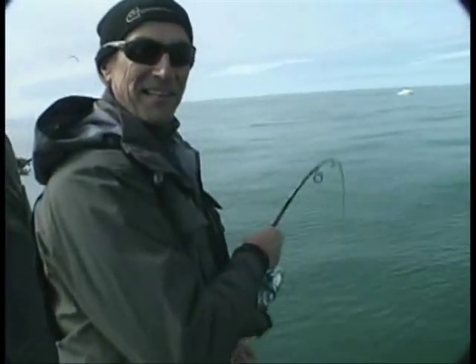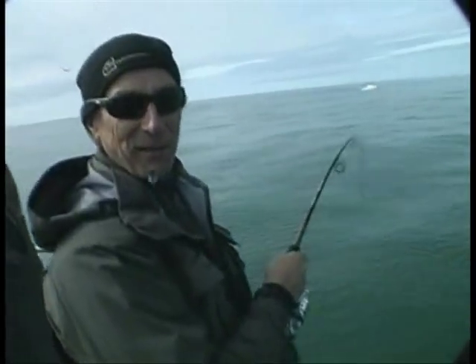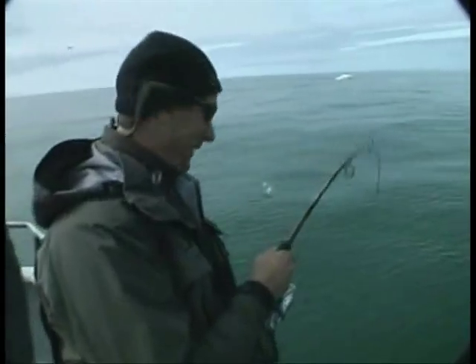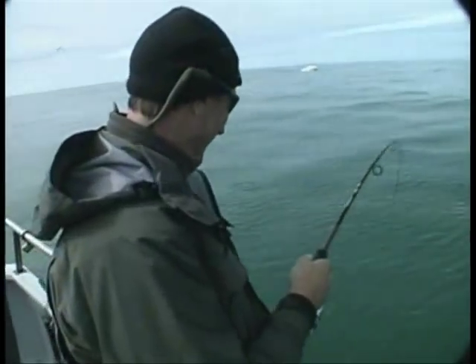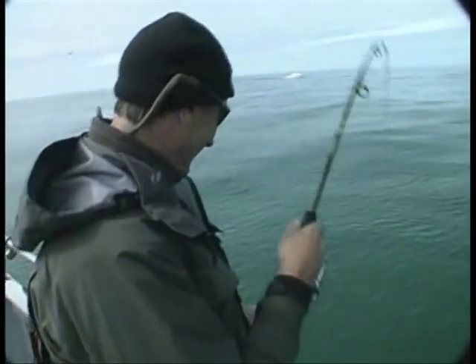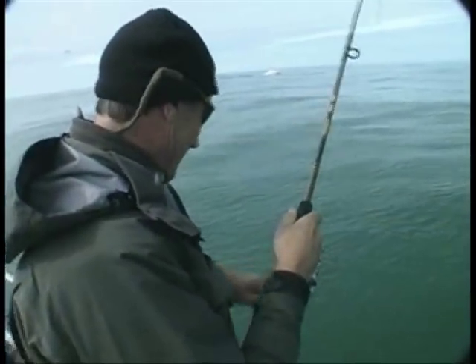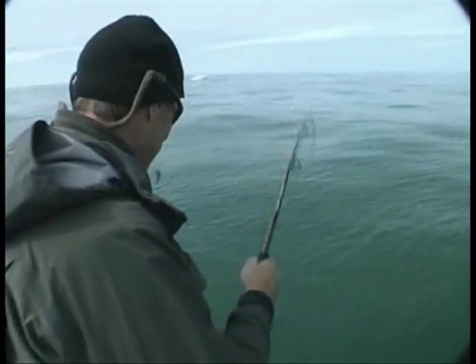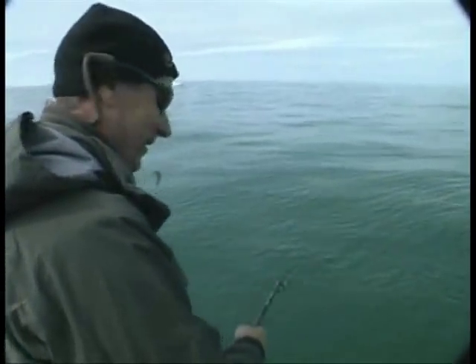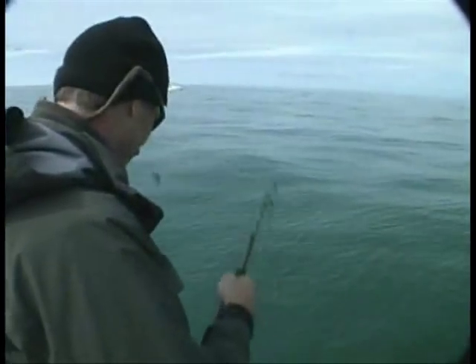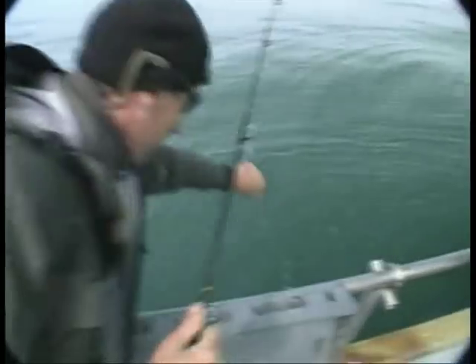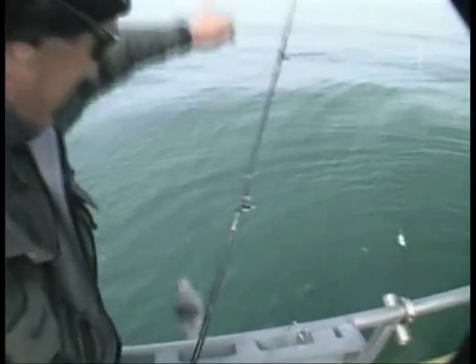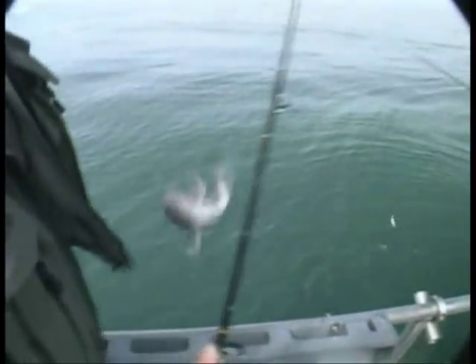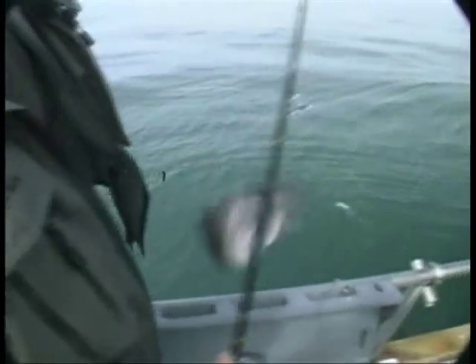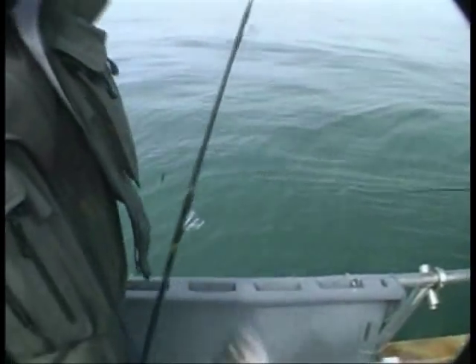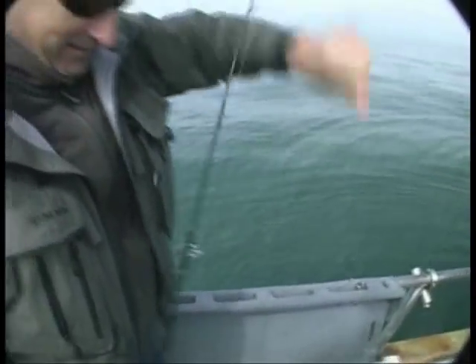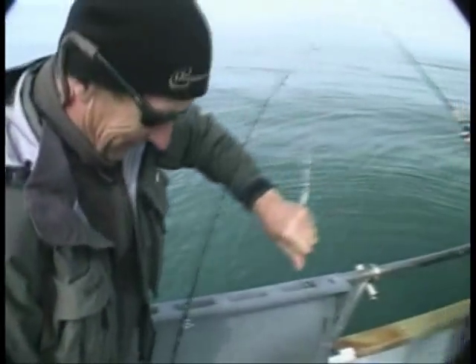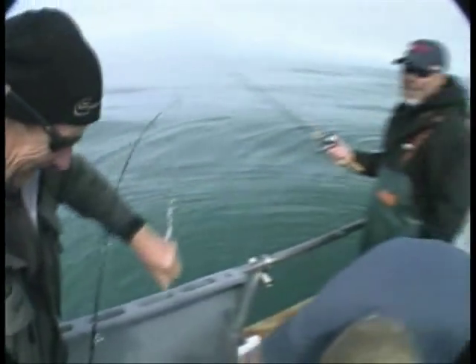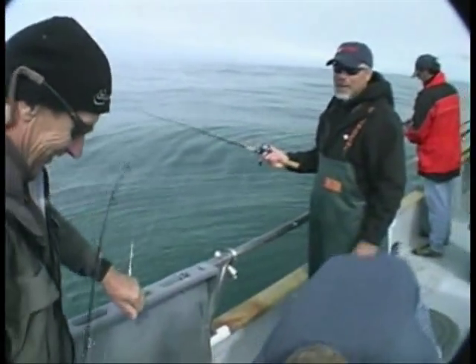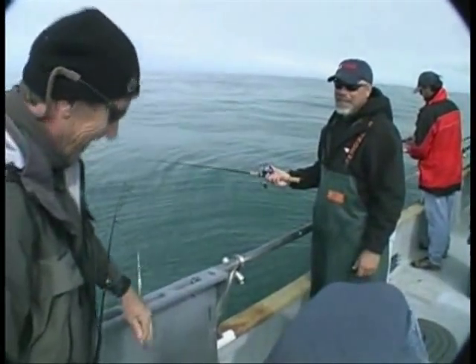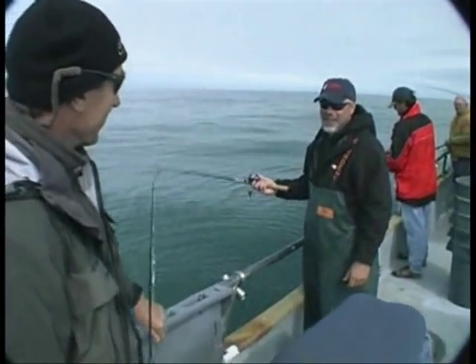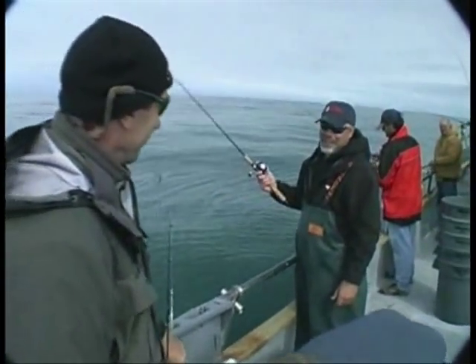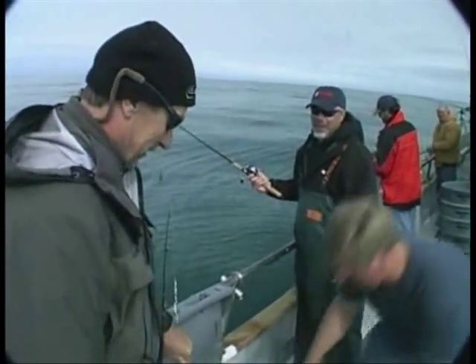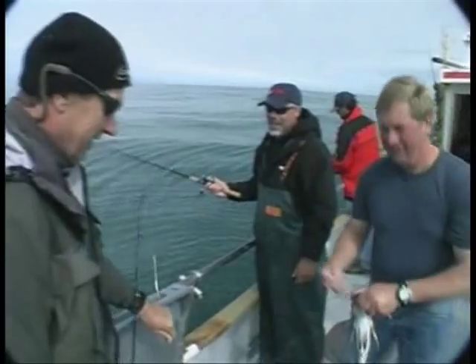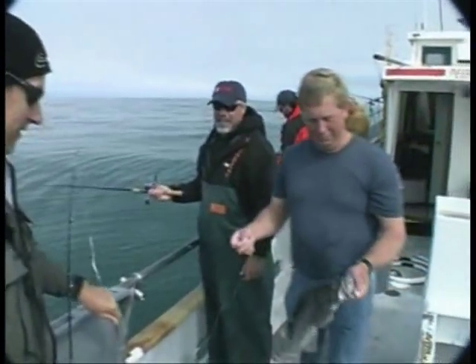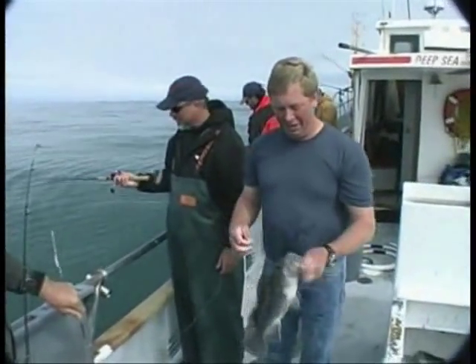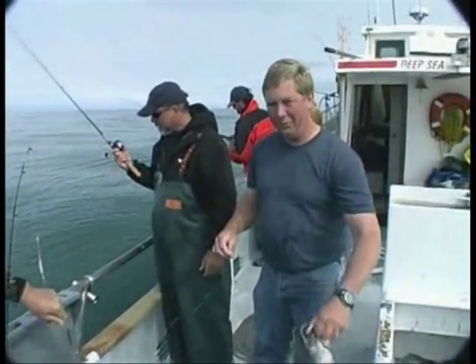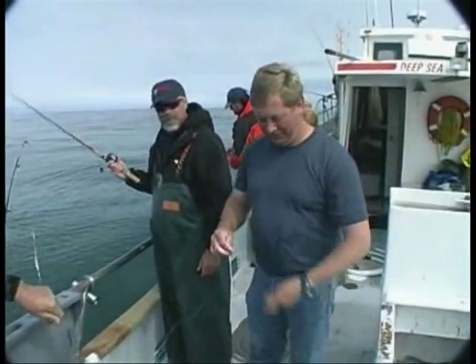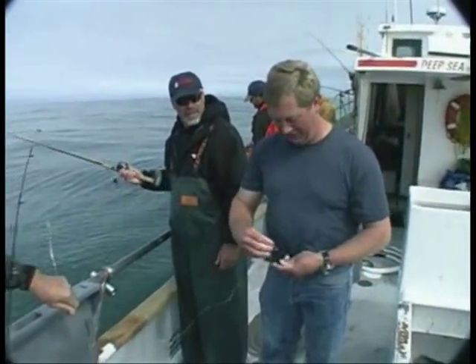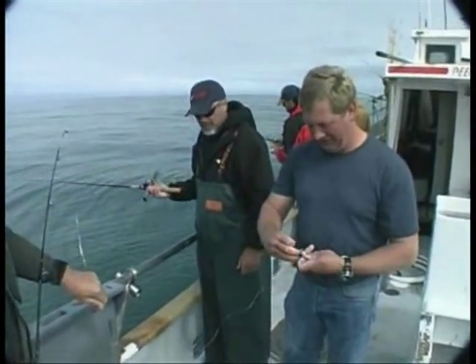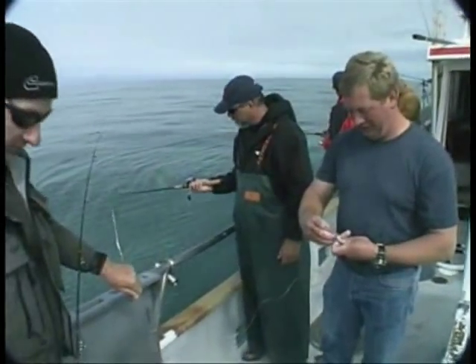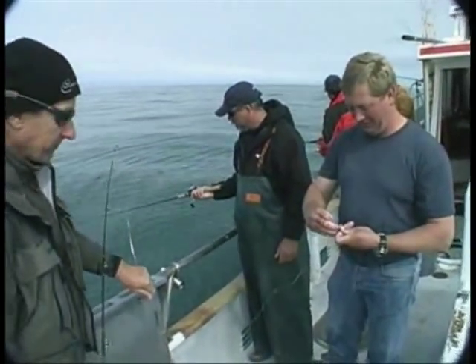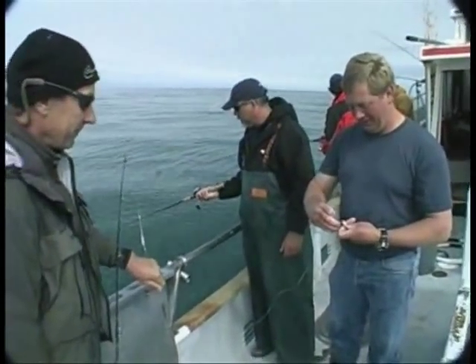This is unbelievable. Look at that — nice one. You know what, they taste good too. They're white meat — they're really good eating. Oh, they're excellent eating. Bleed them out before we put them in the fish box, because they taste better when the blood's out of the meat.